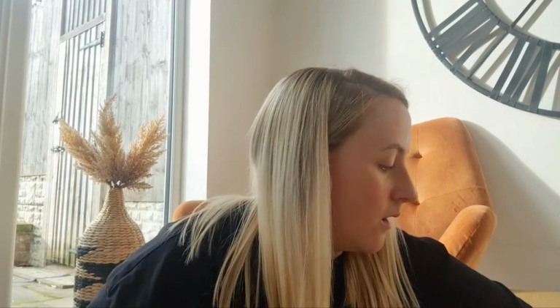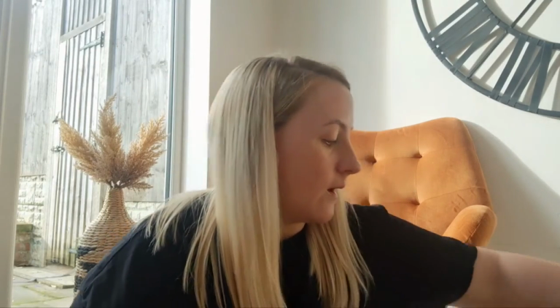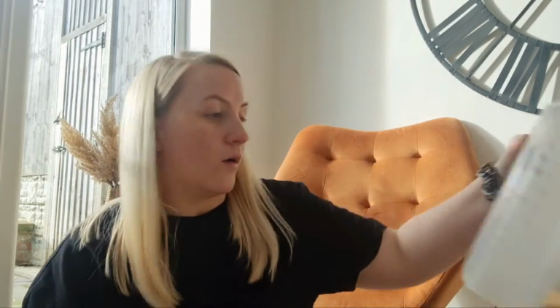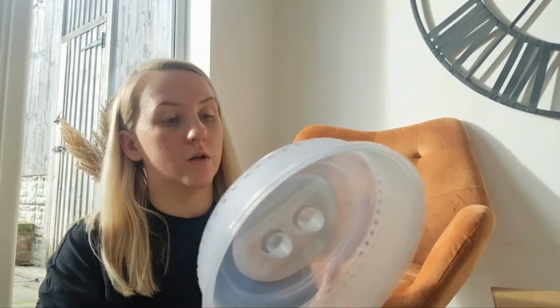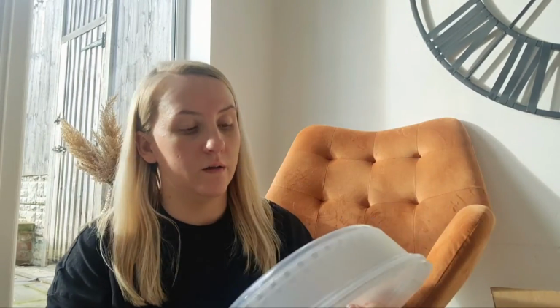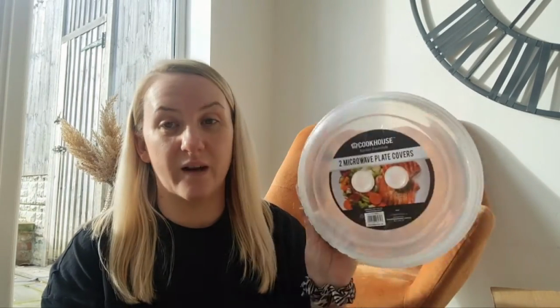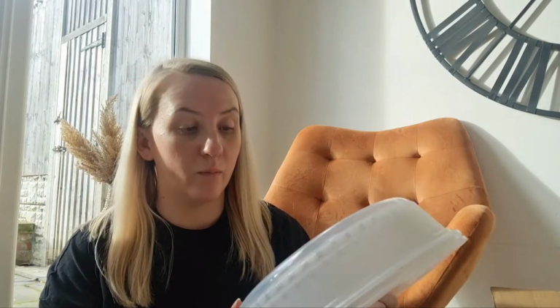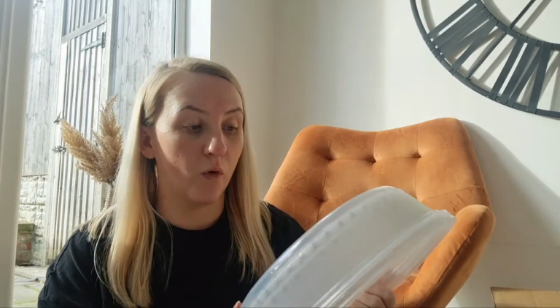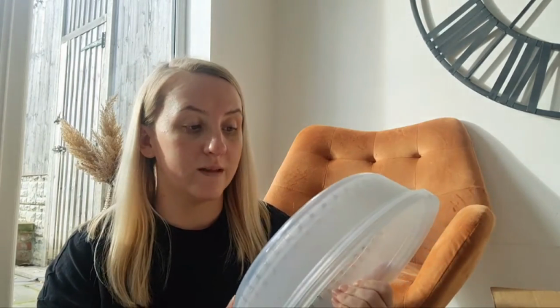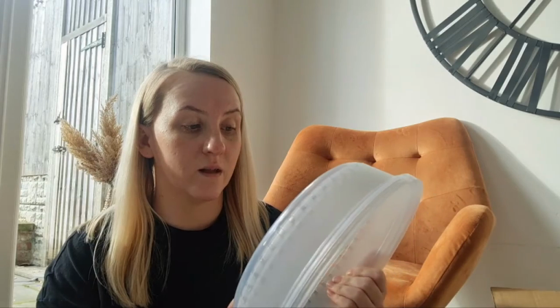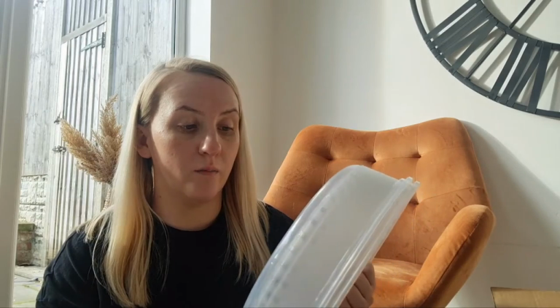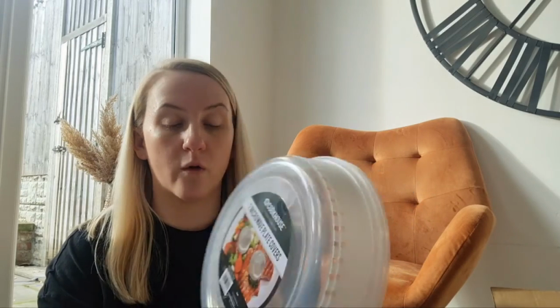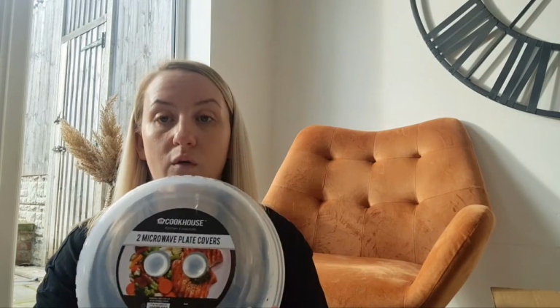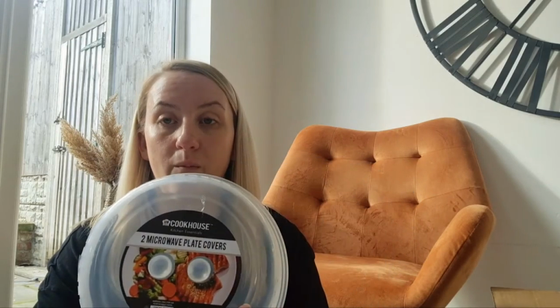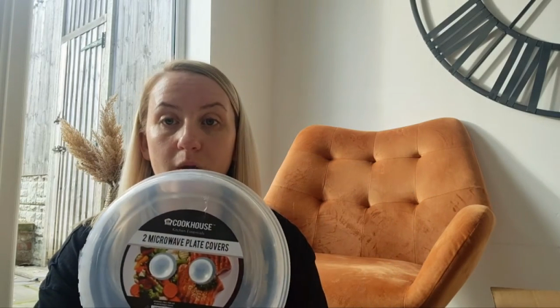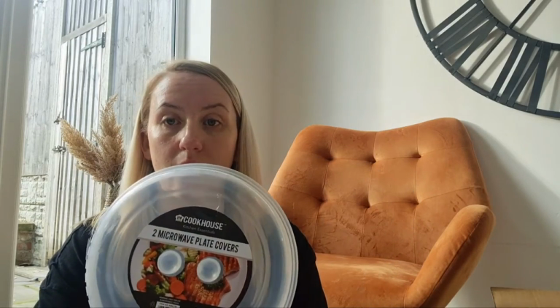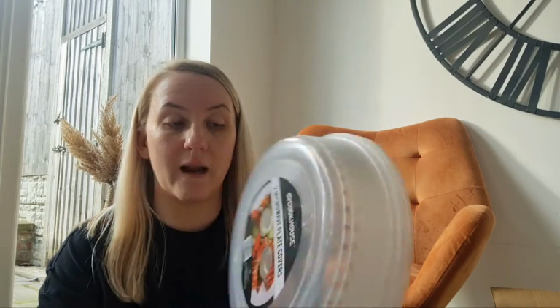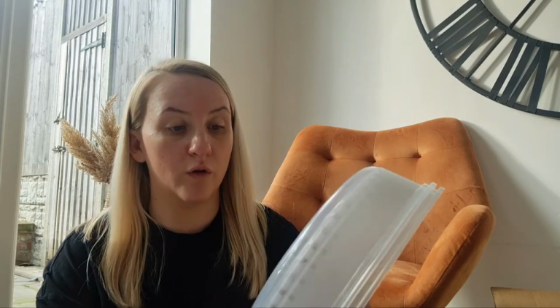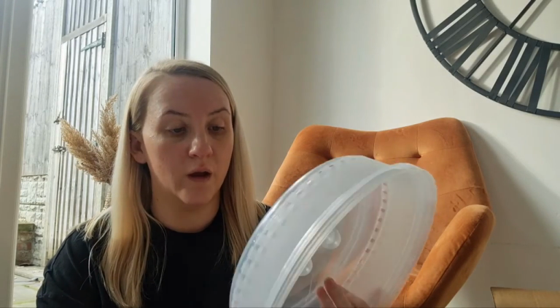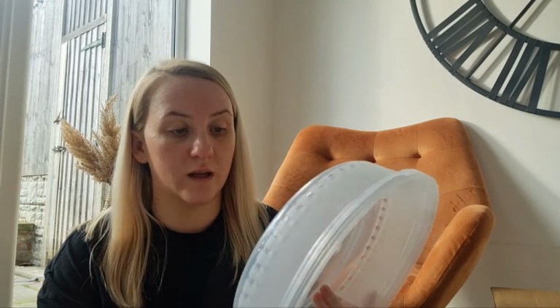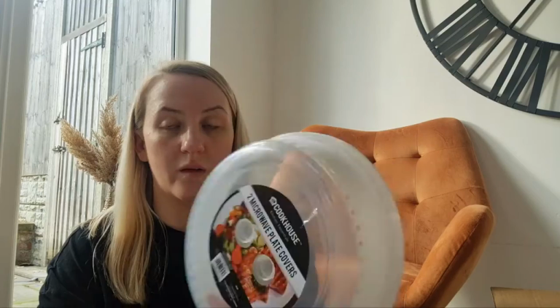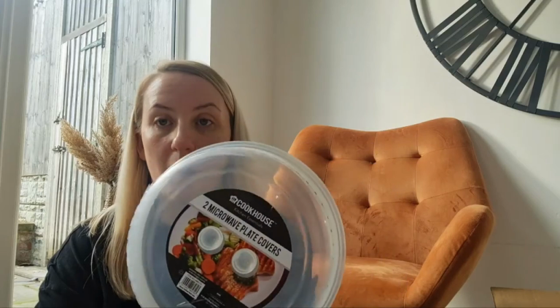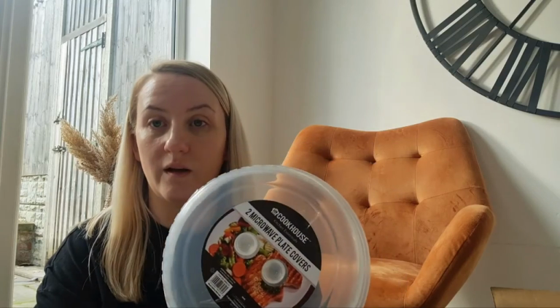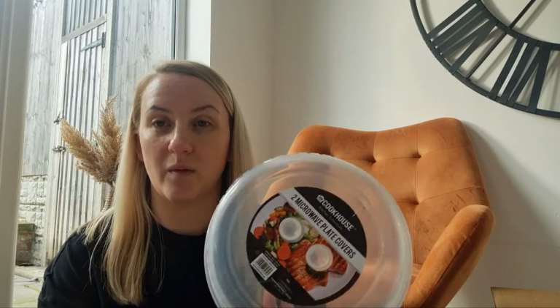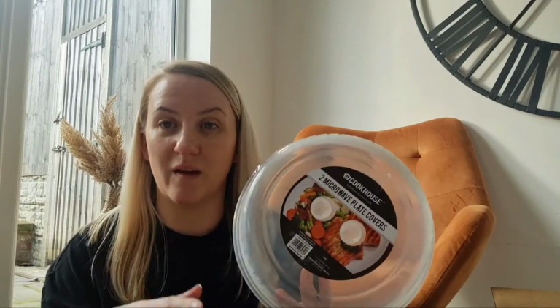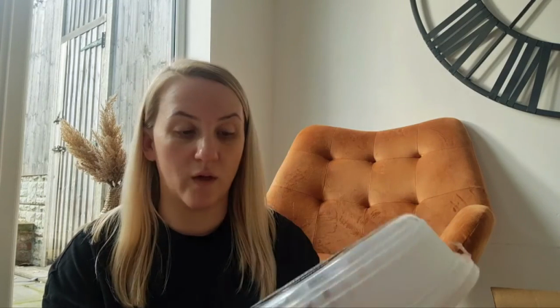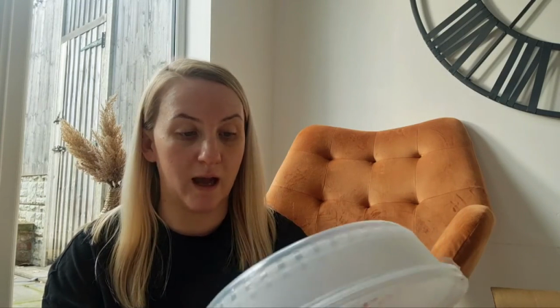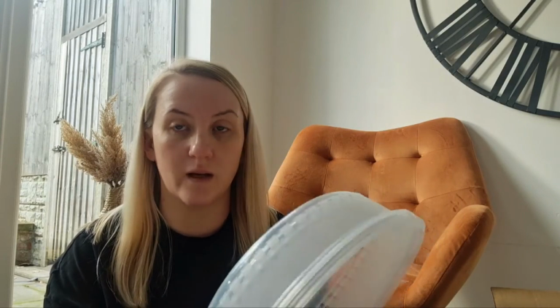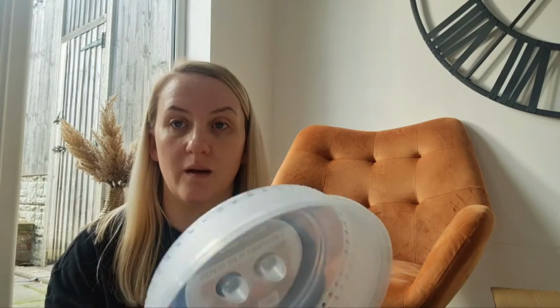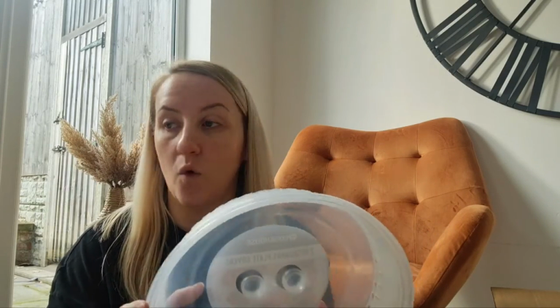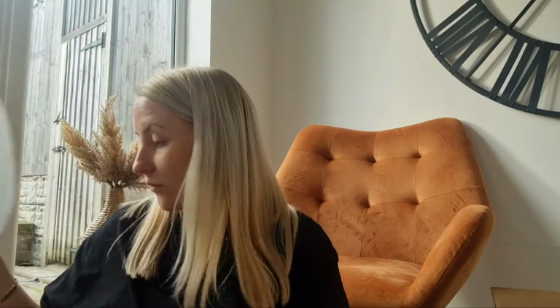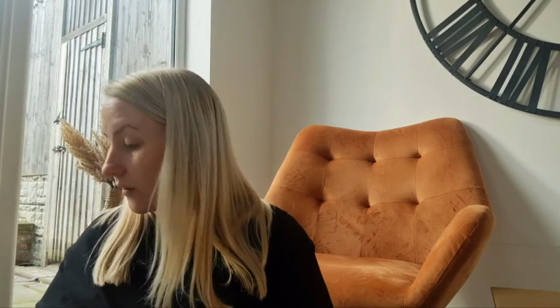Then I got this cleaning product — it's the microwave plate covers, just to keep your microwave clean and stop all that splash when you're warming something up.